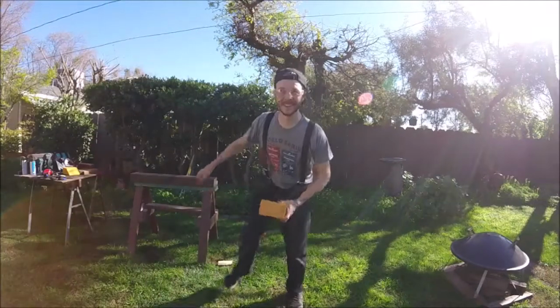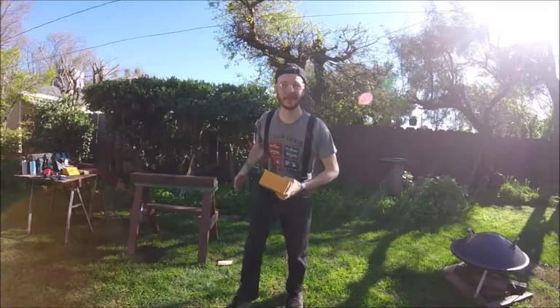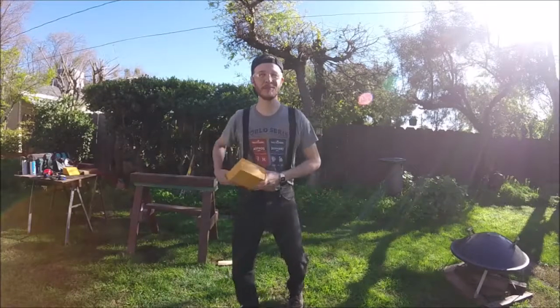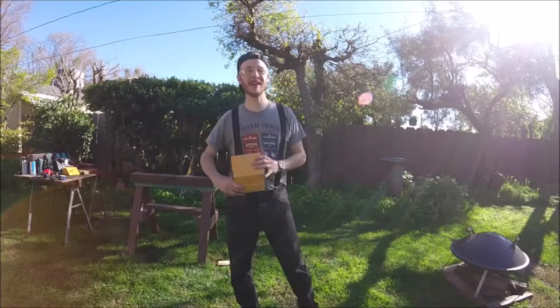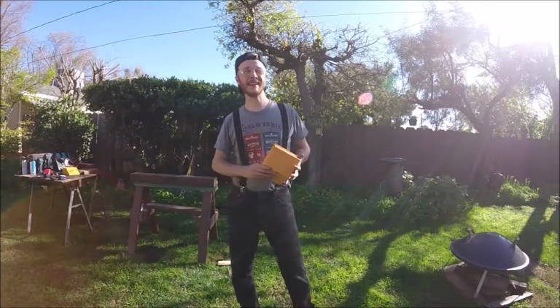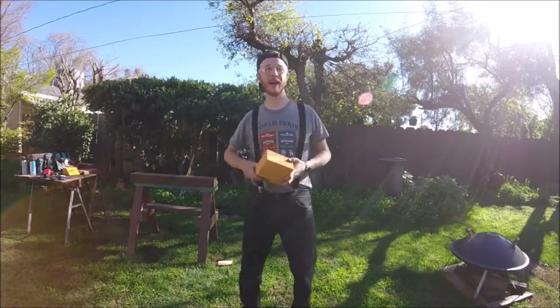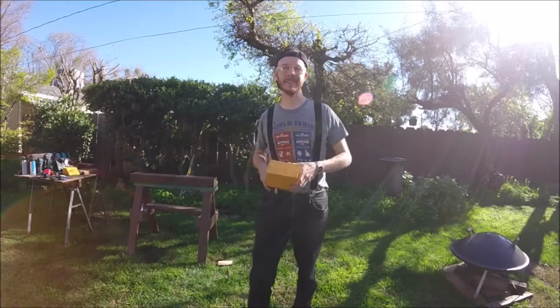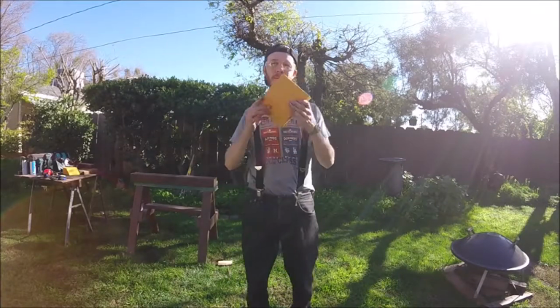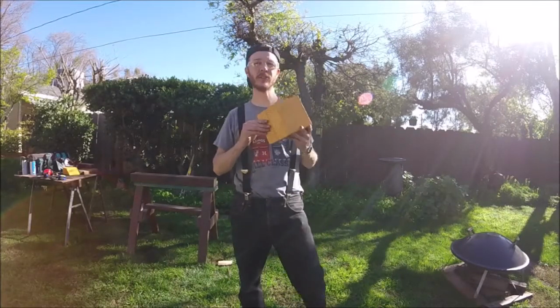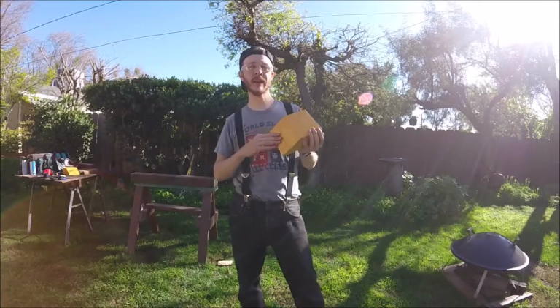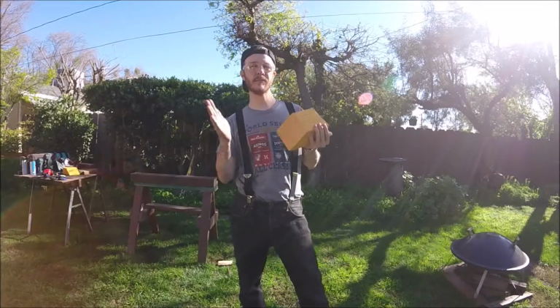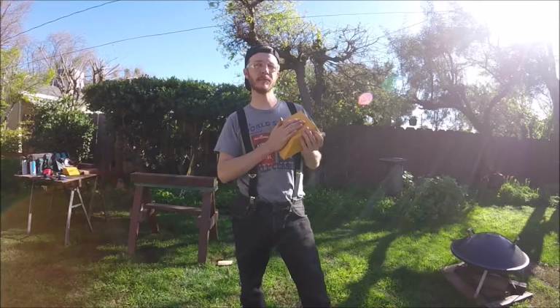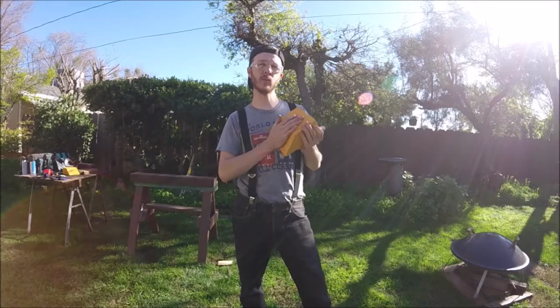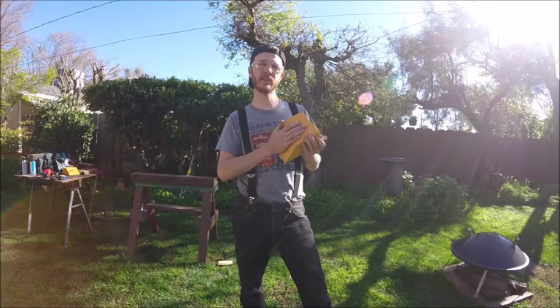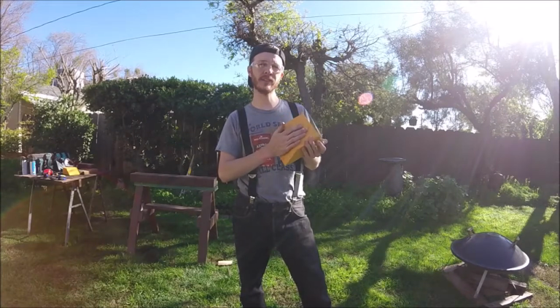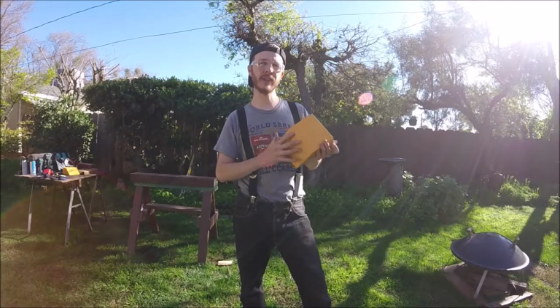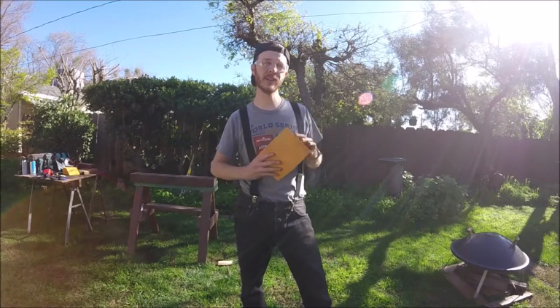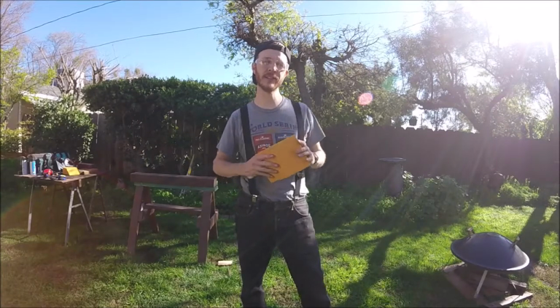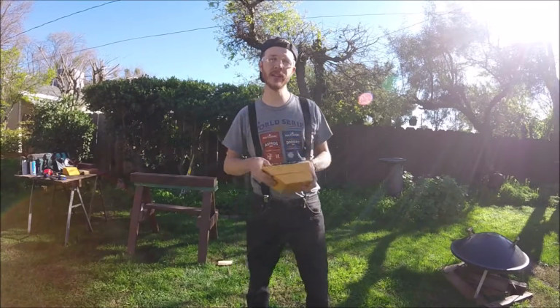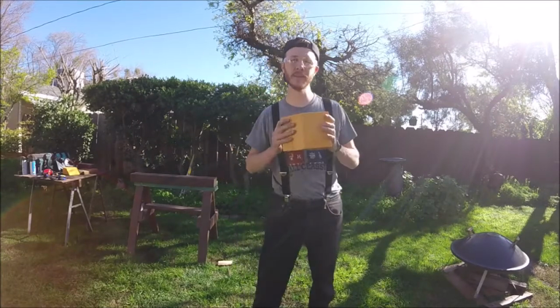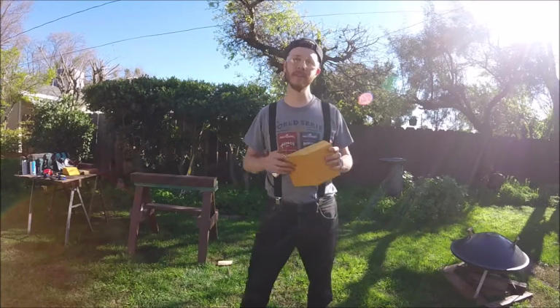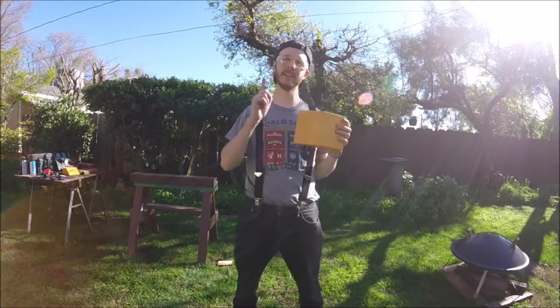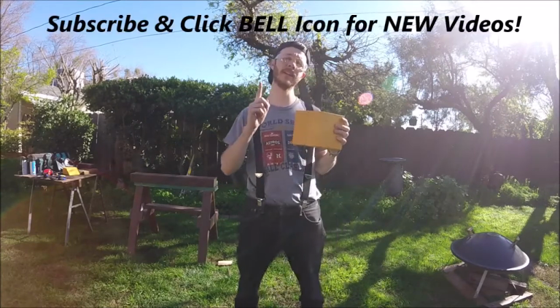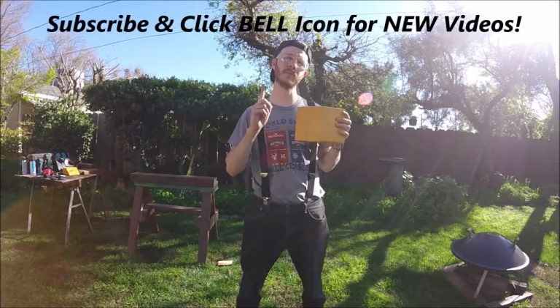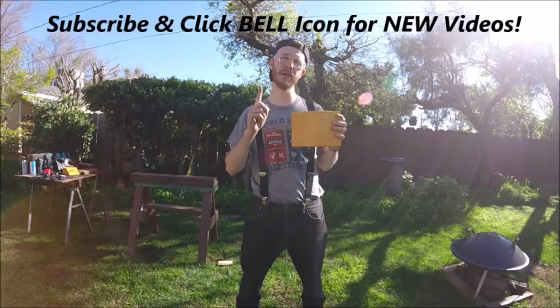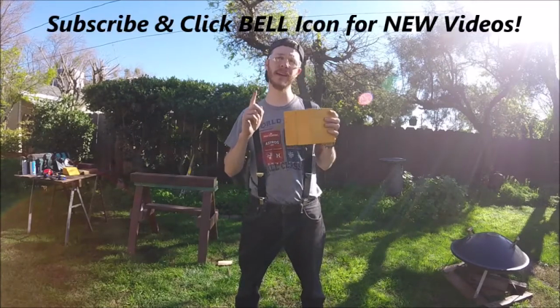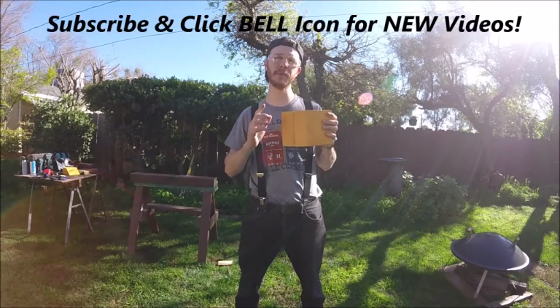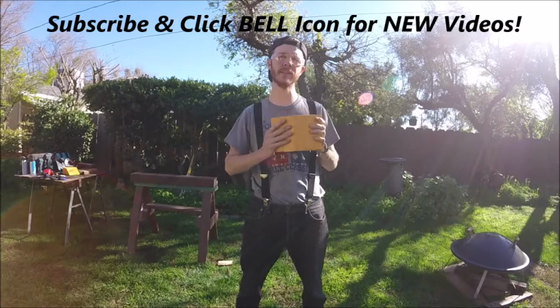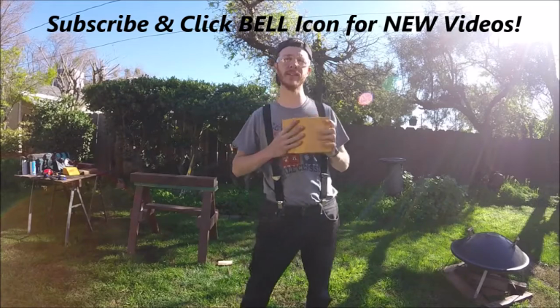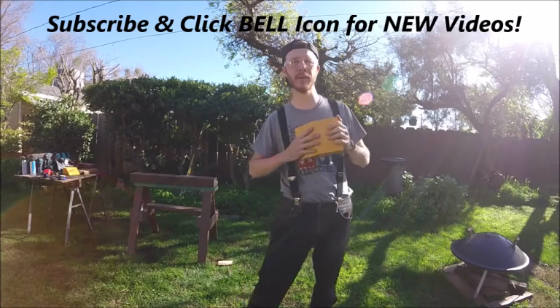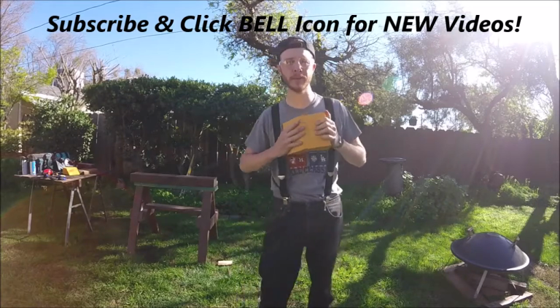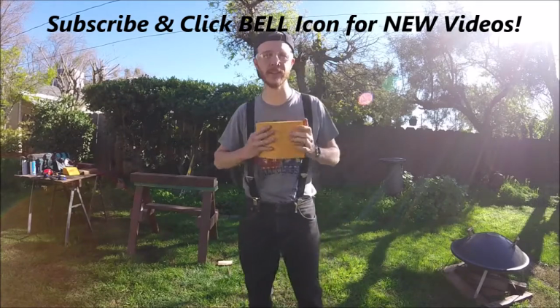What's up YouTubers, Johnny DIY here. Today I'm going to be showing you guys how to make some of these wheel chocks. If you guys are new to this channel, do me a favor and click the subscribe button and the bell so you can see all my upcoming videos.